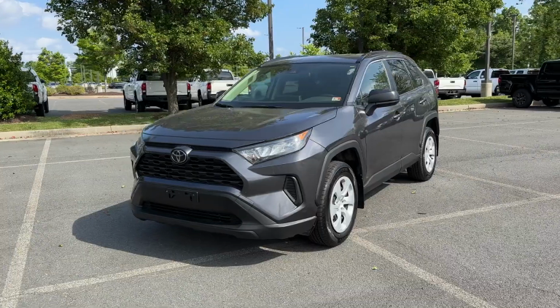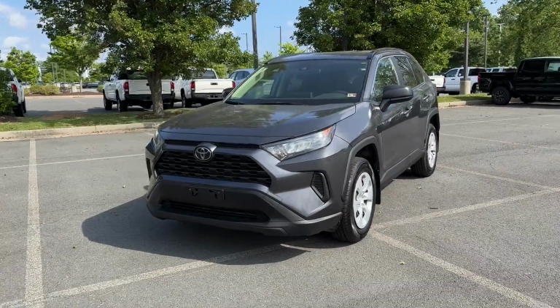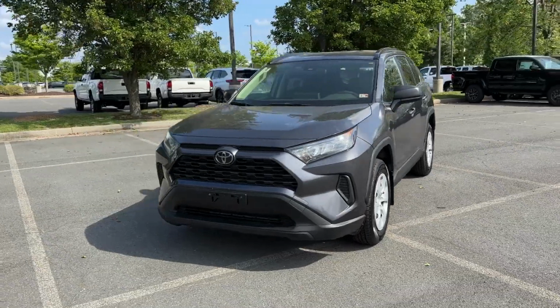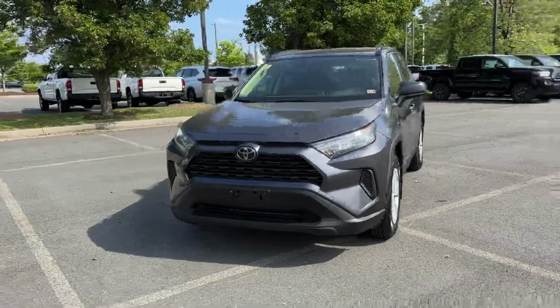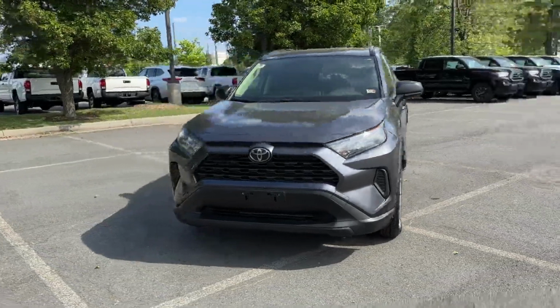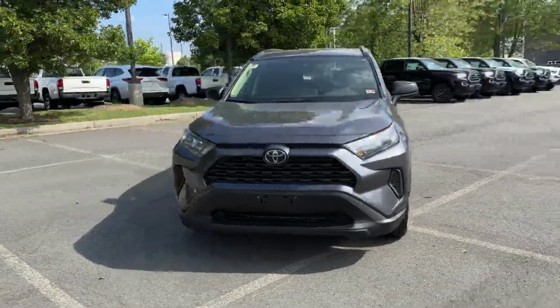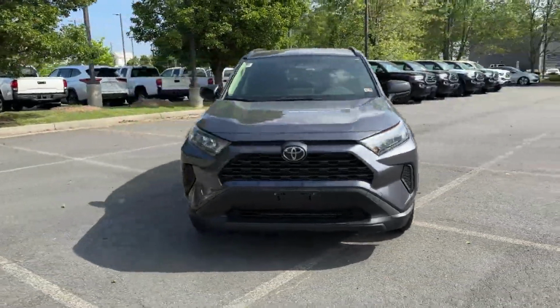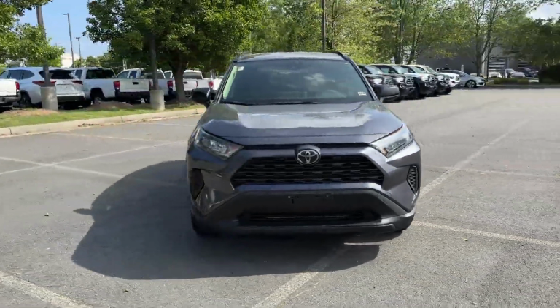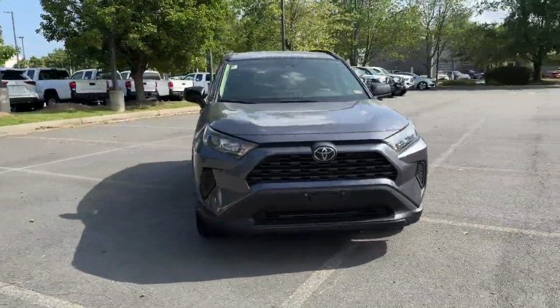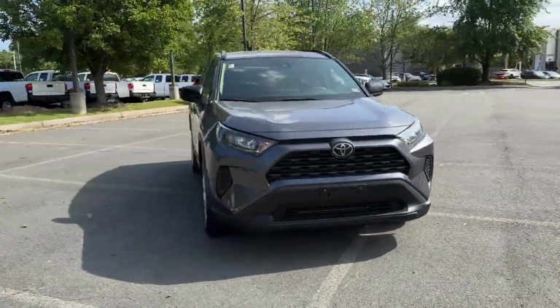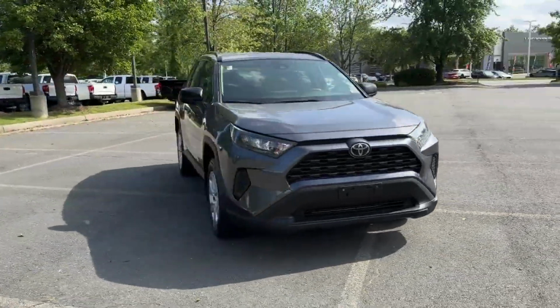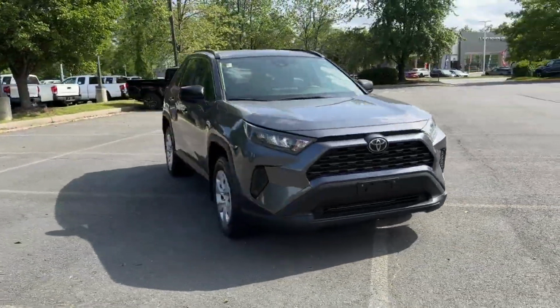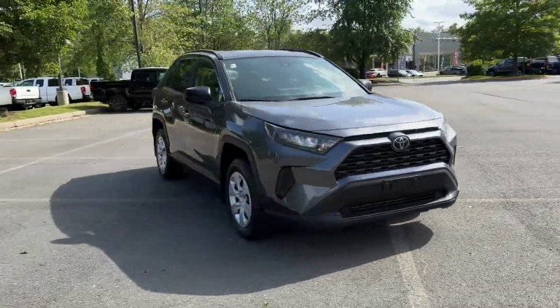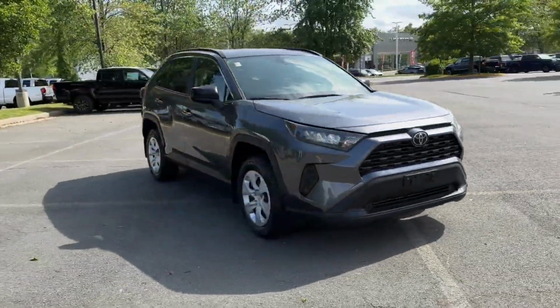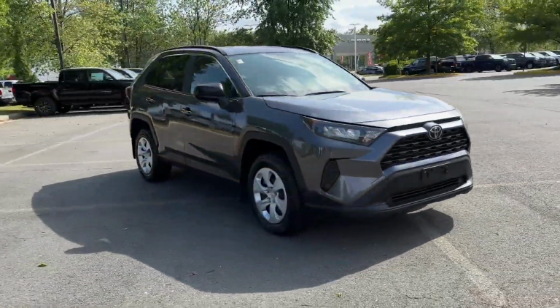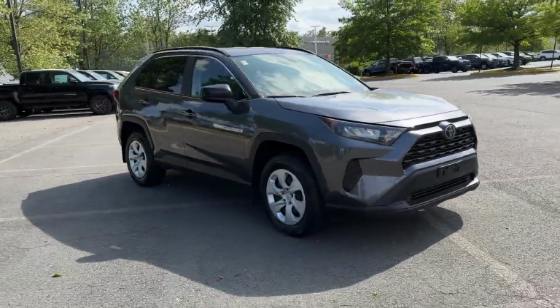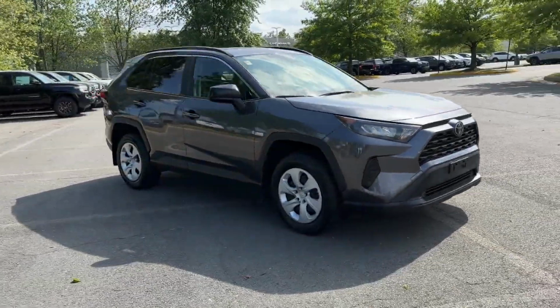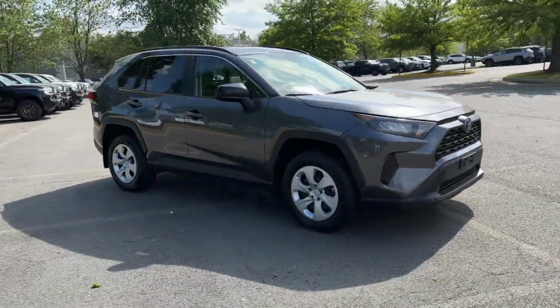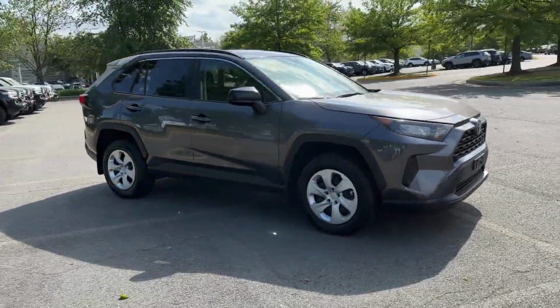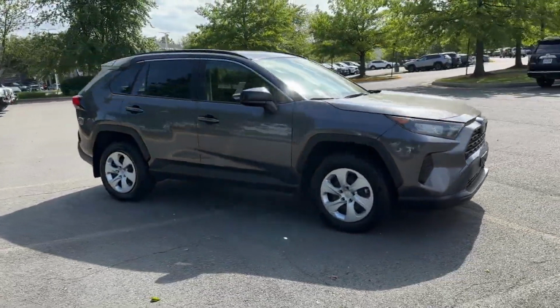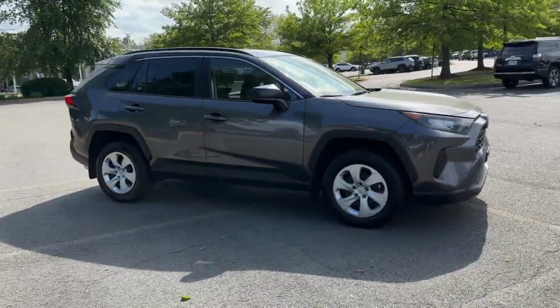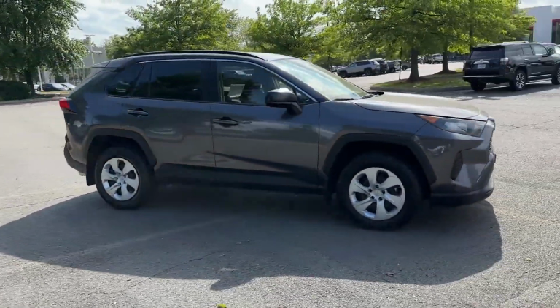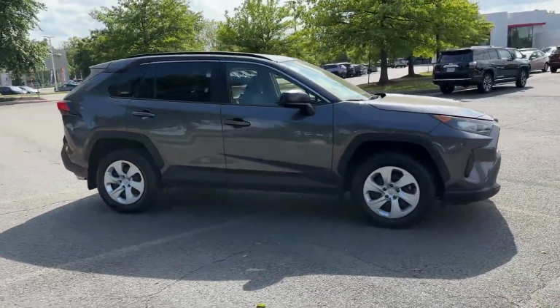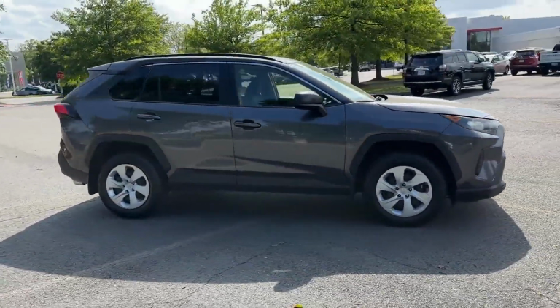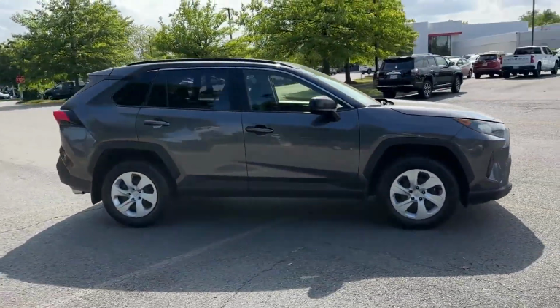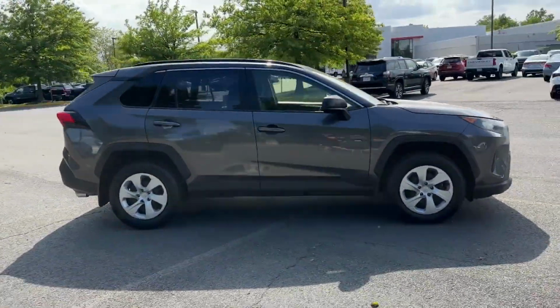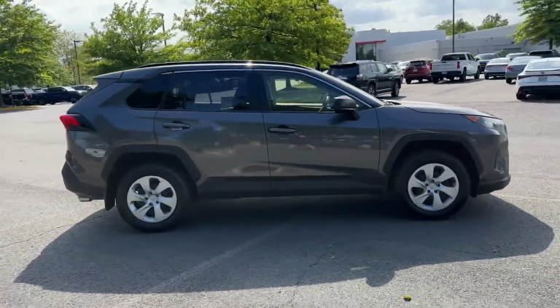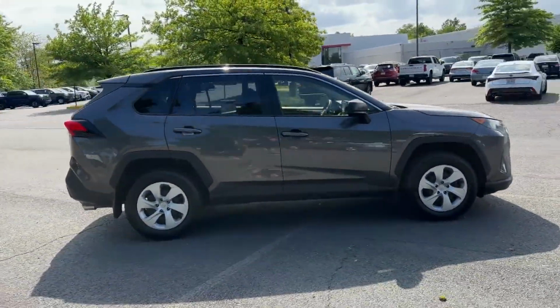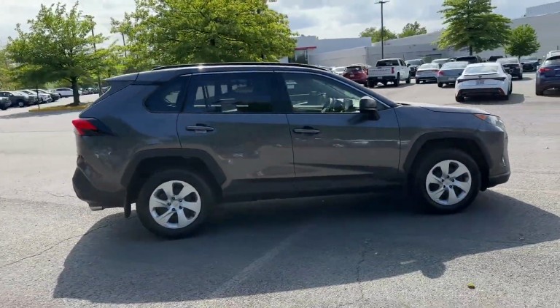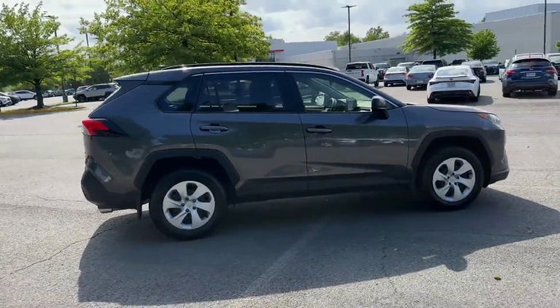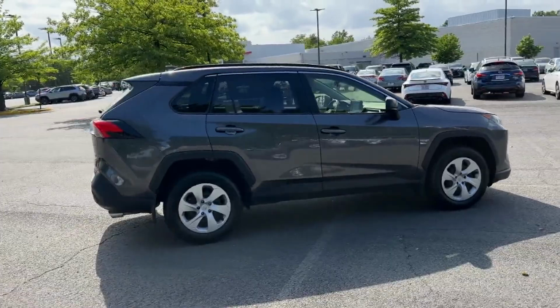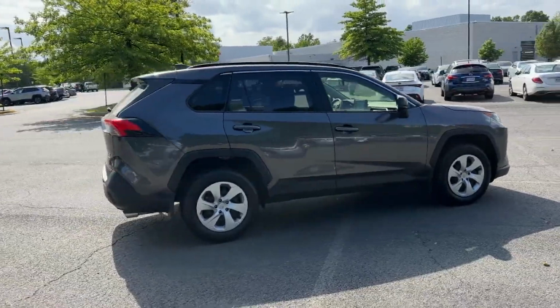2019 Toyota RAV4 with less than 25,000 miles on the odometer. This SUV offers space as well as power and performance.